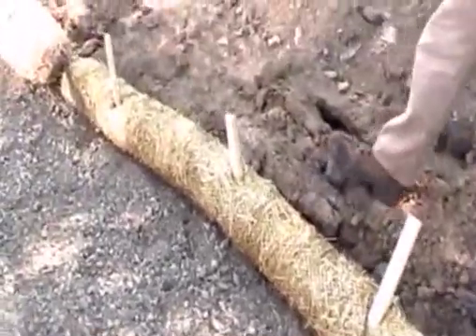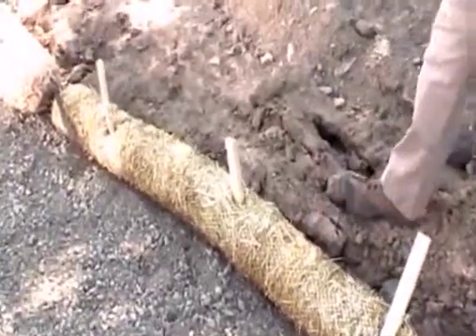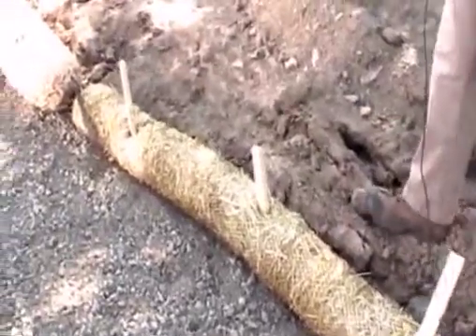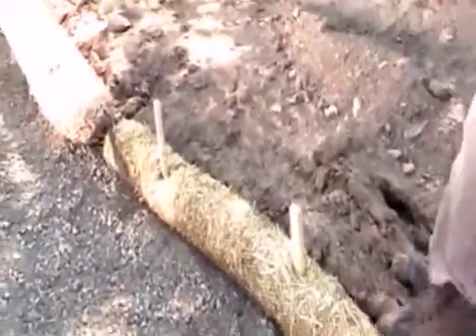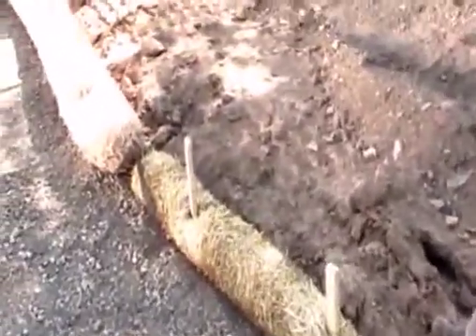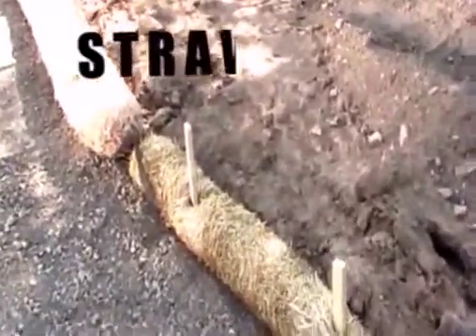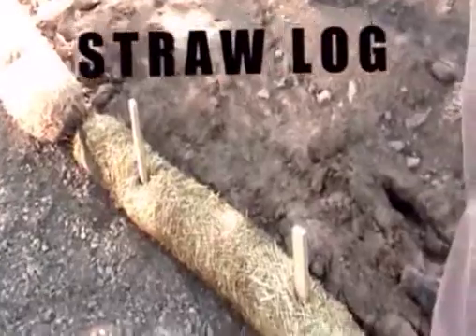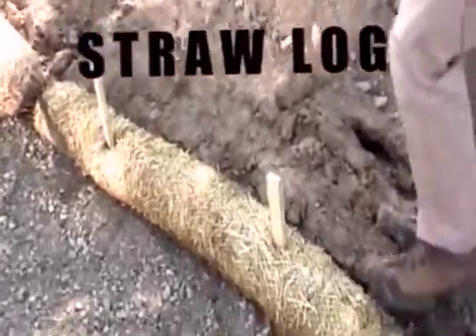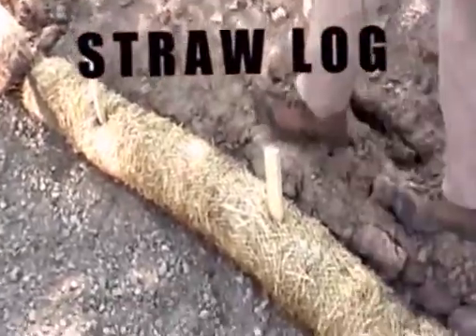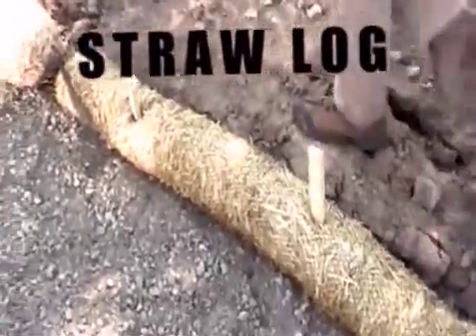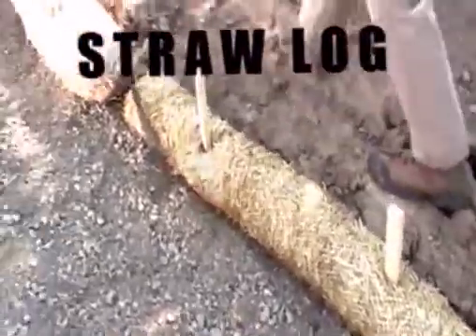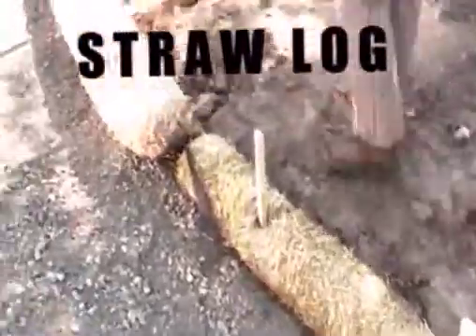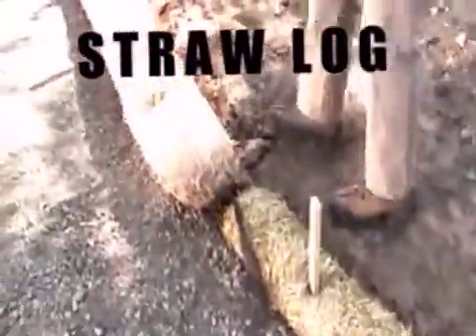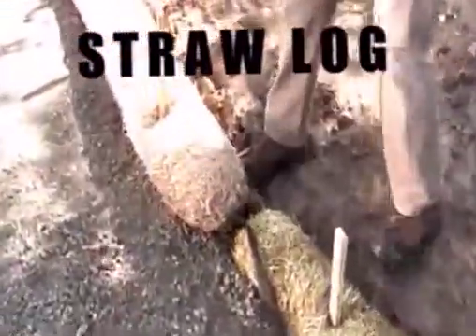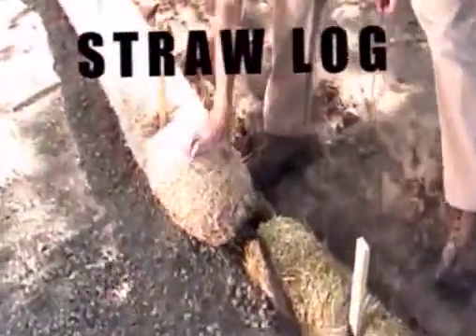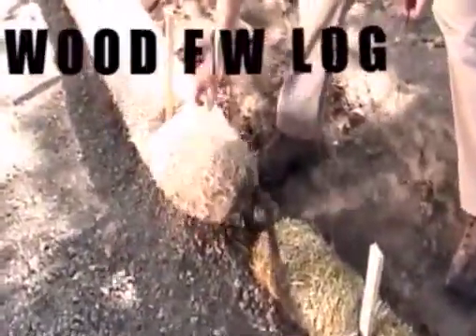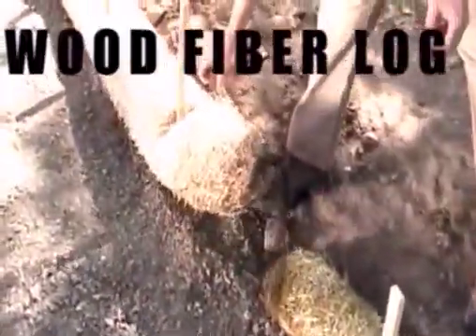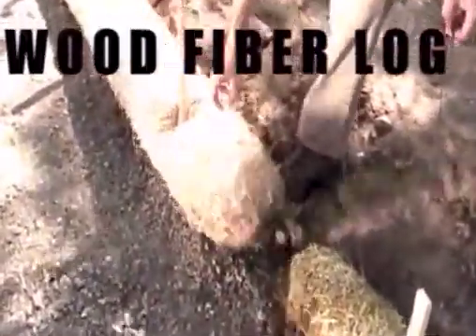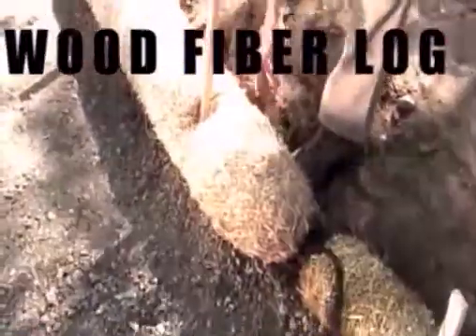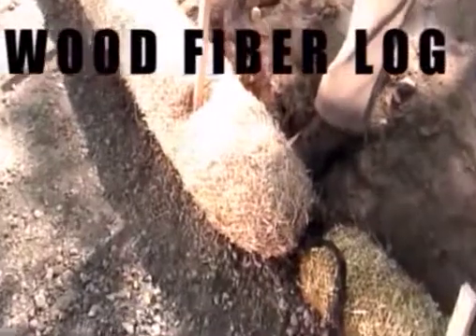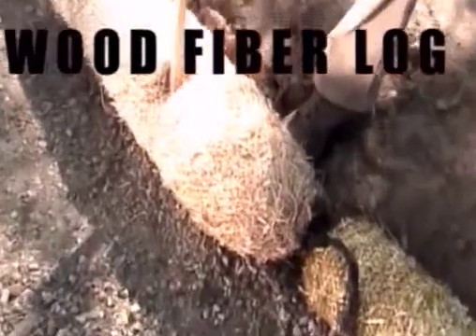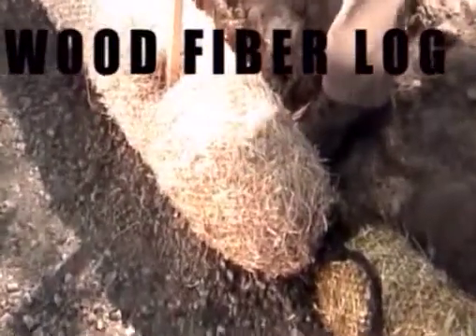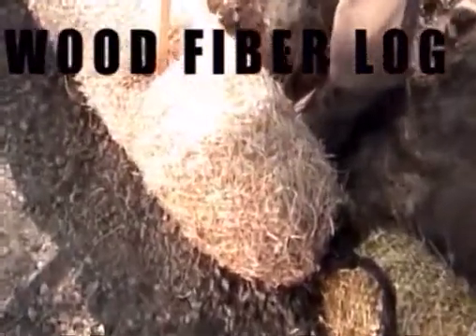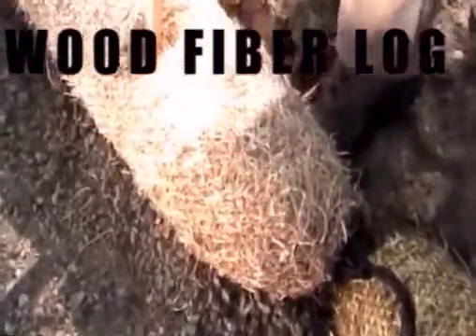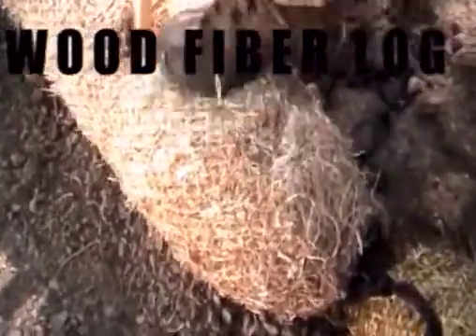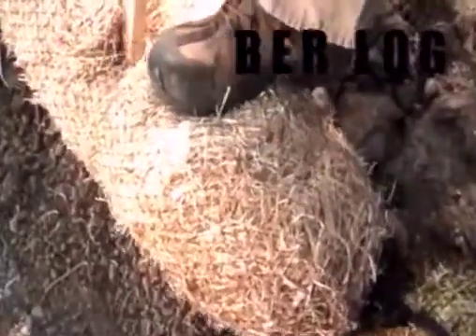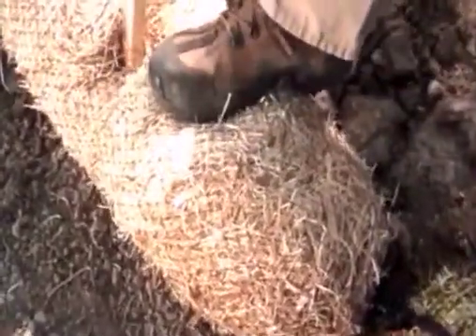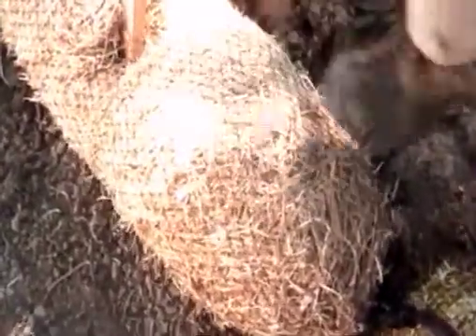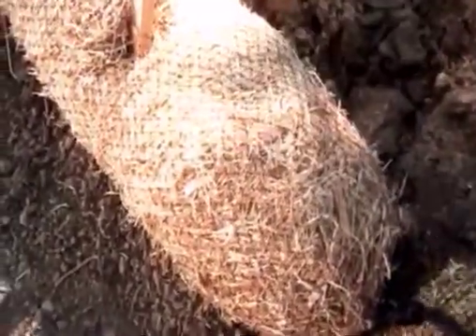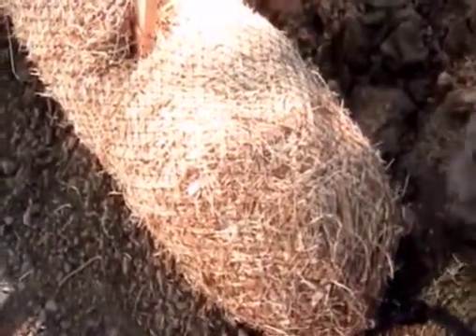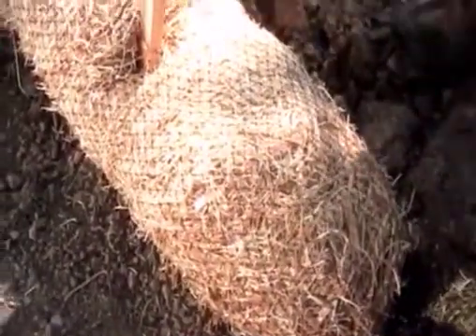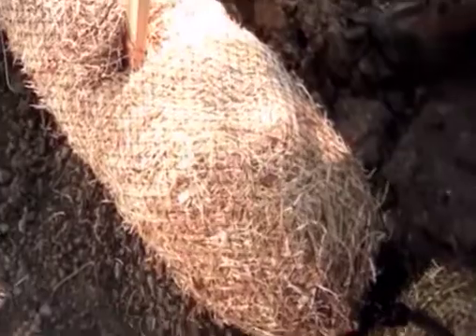There are a lot of these products available. This one is a straw log. They can also be filled with a wood fiber like this one, and they can come in different sizes — you can see this one is a larger diameter than this one.